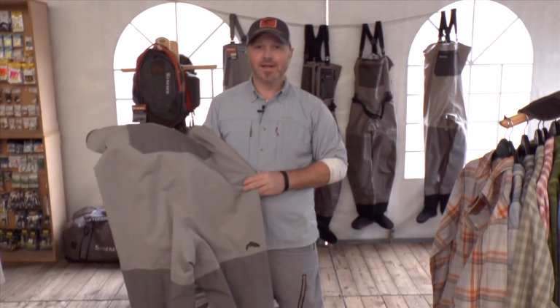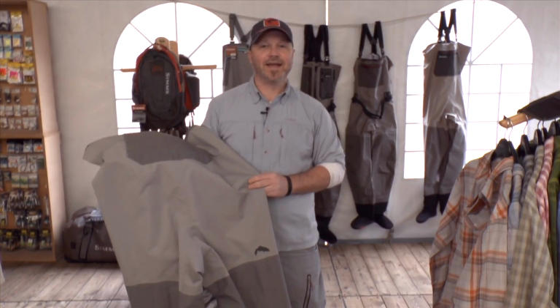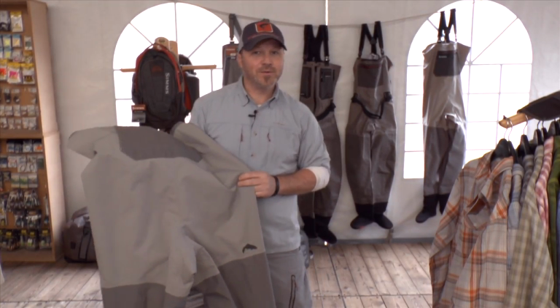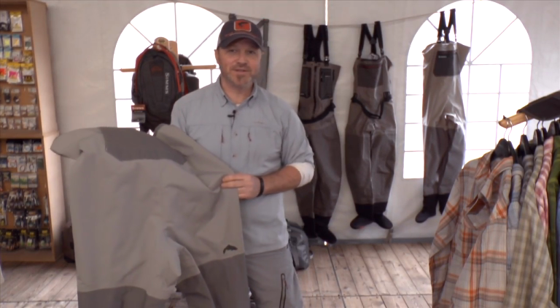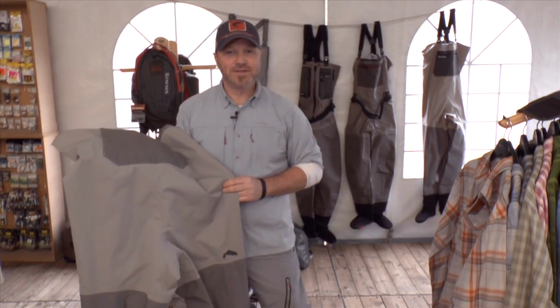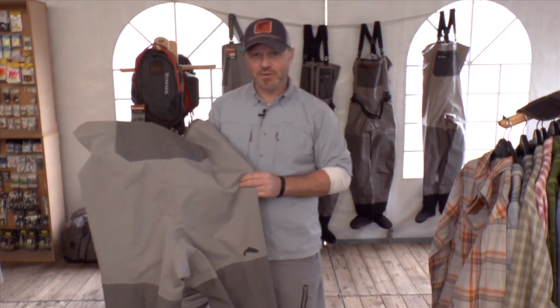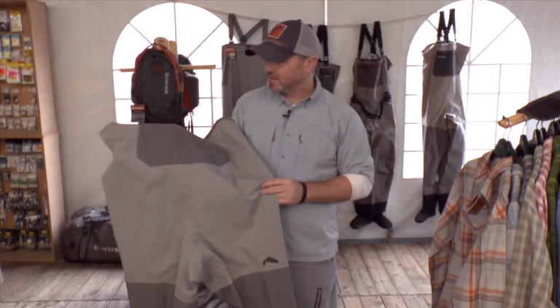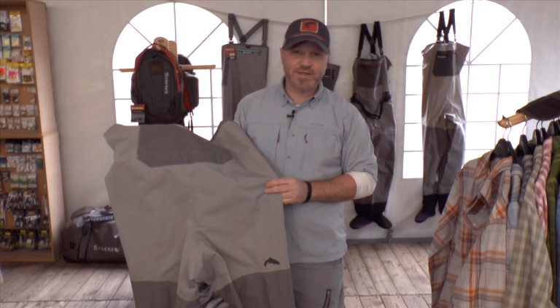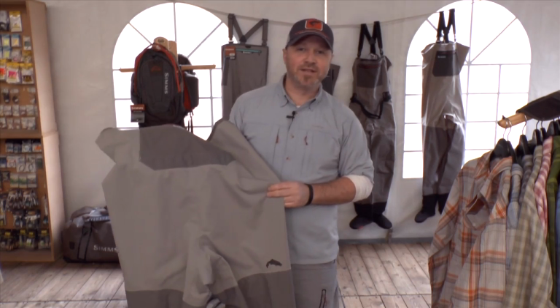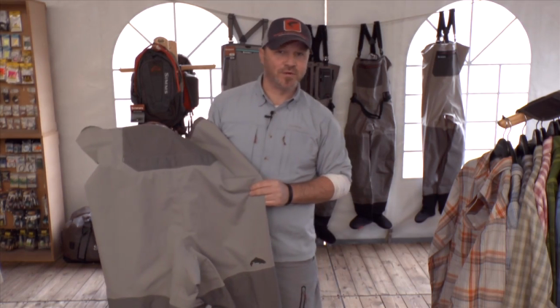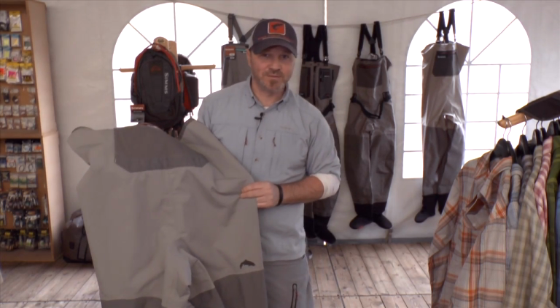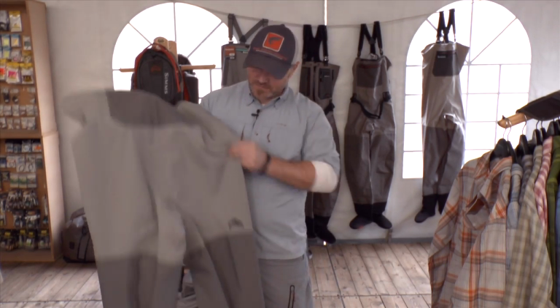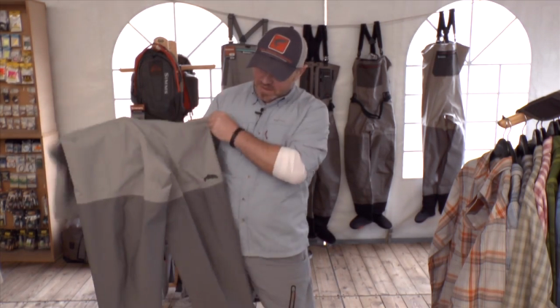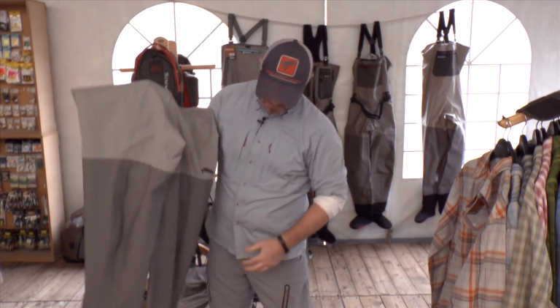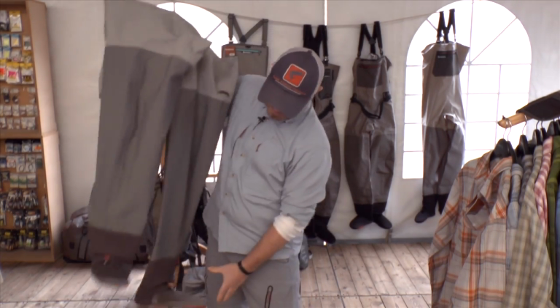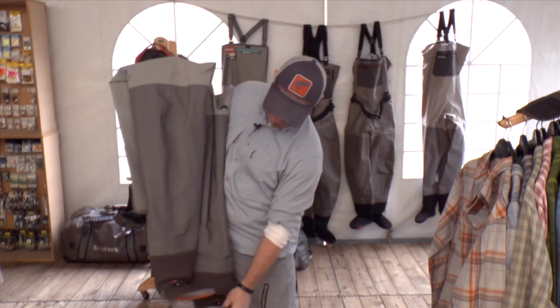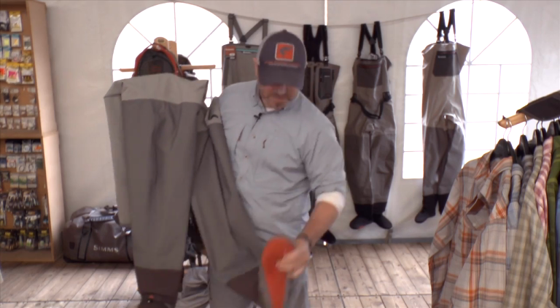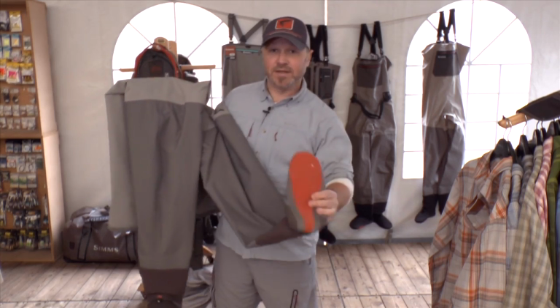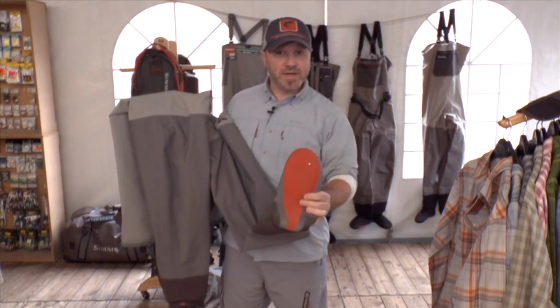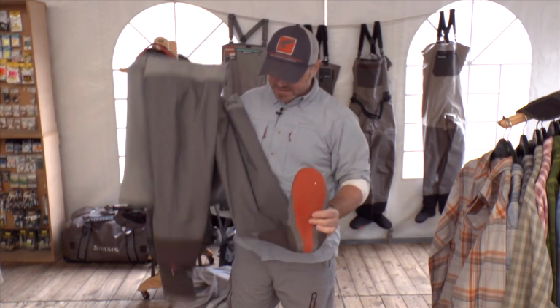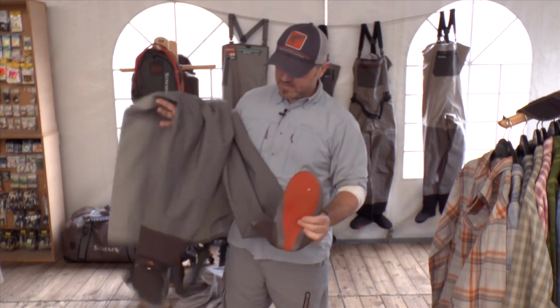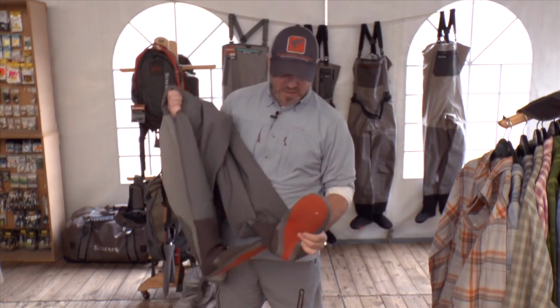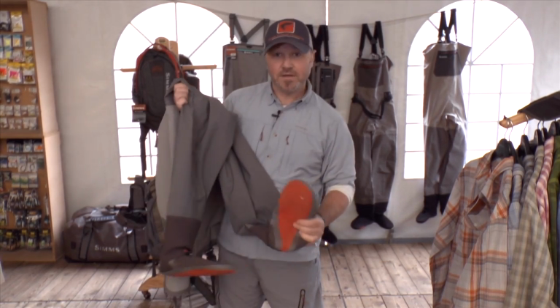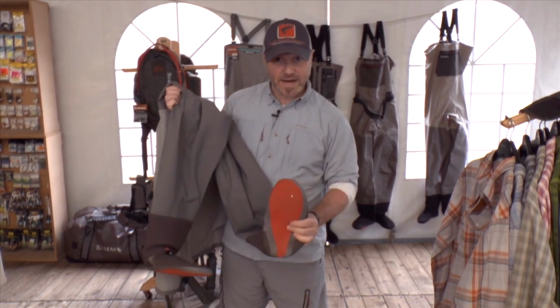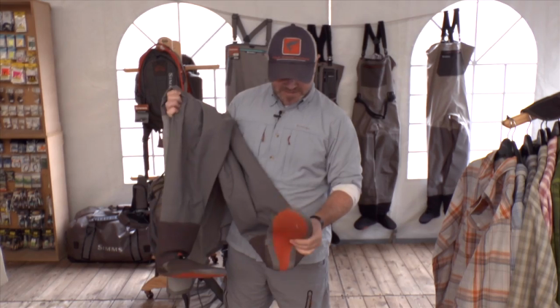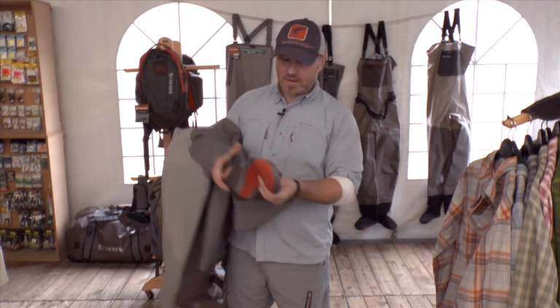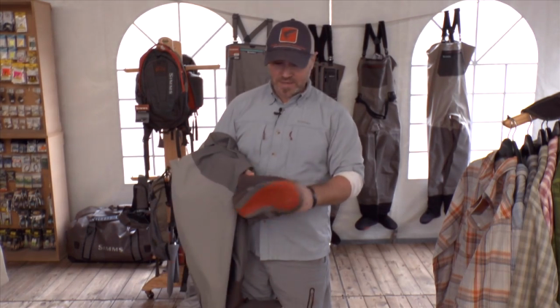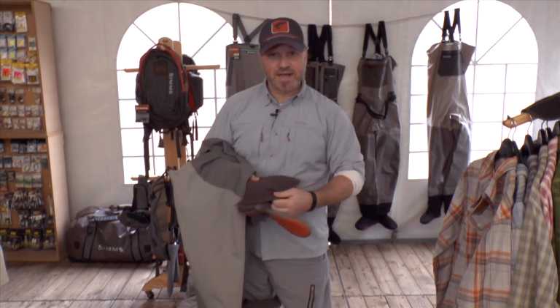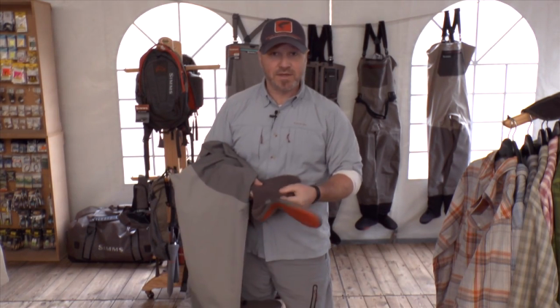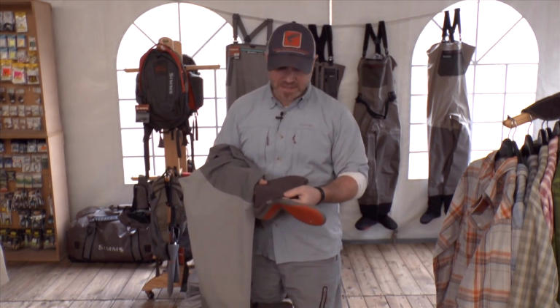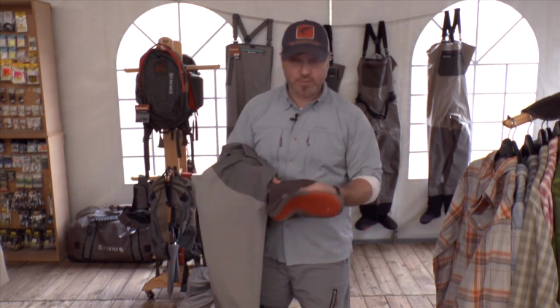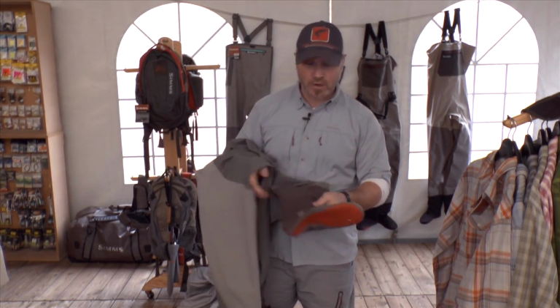Hi, I want to present you the new Freestone Wader from Simms. We have here the neoprene feet for left and right feet with a really stable and nice gravel guard.